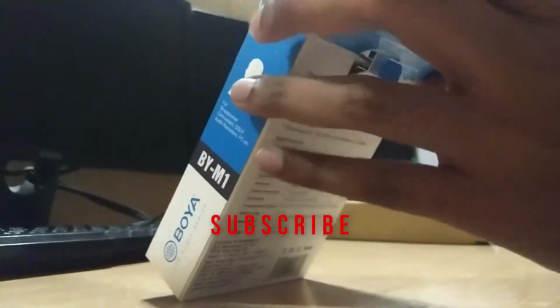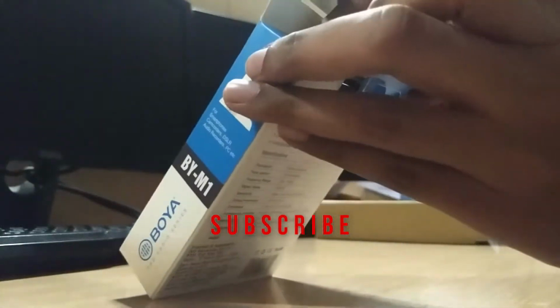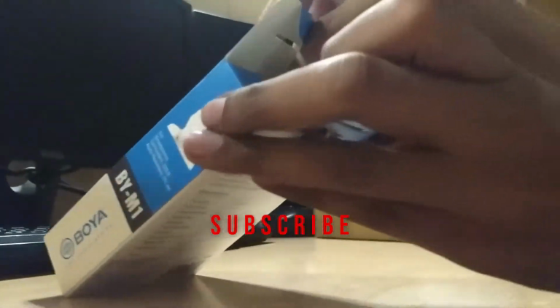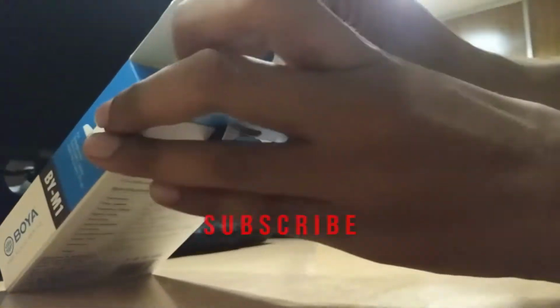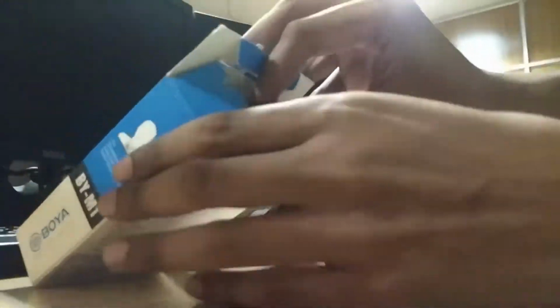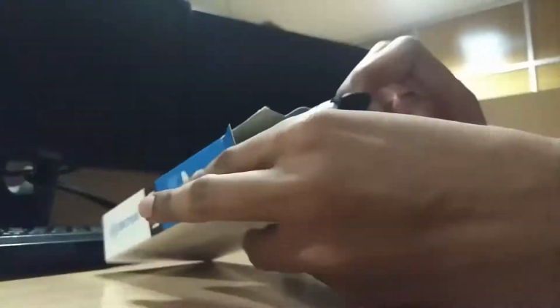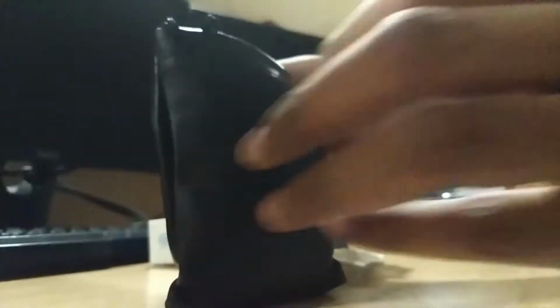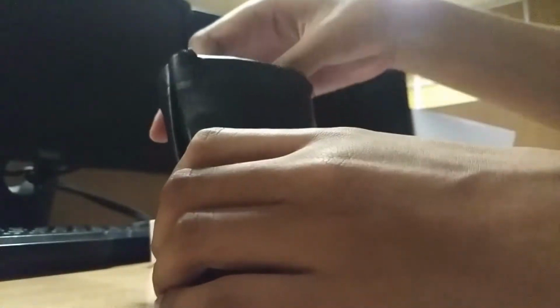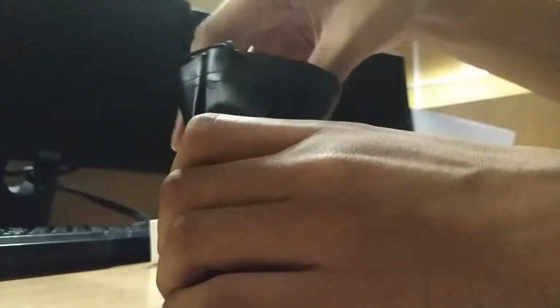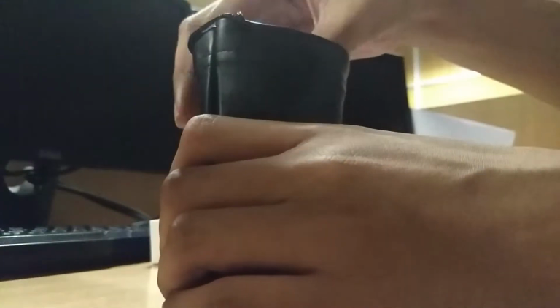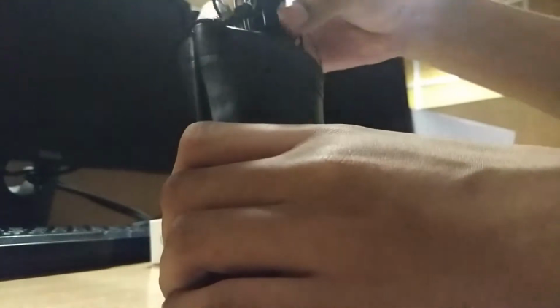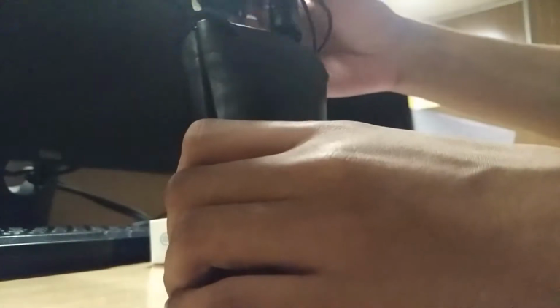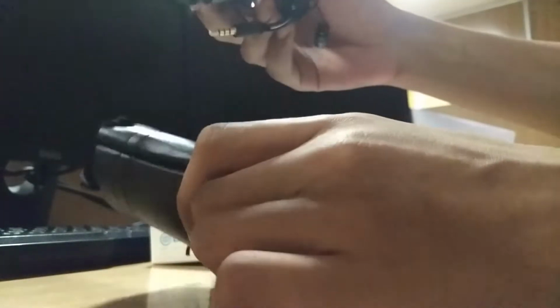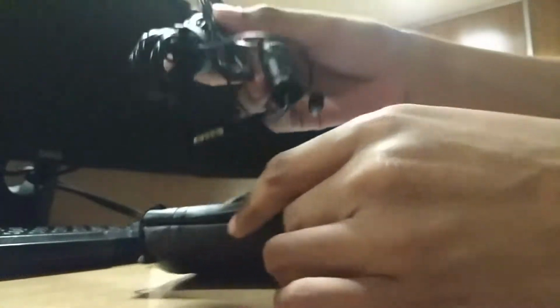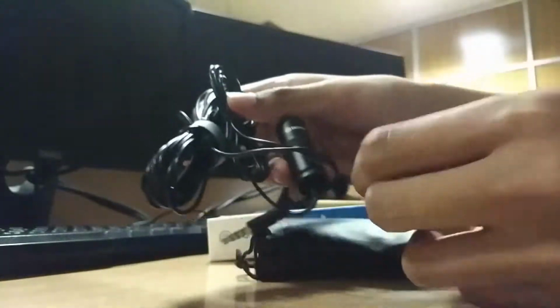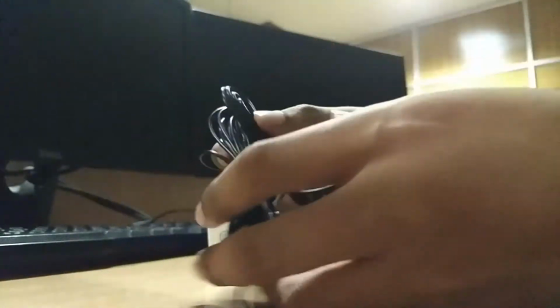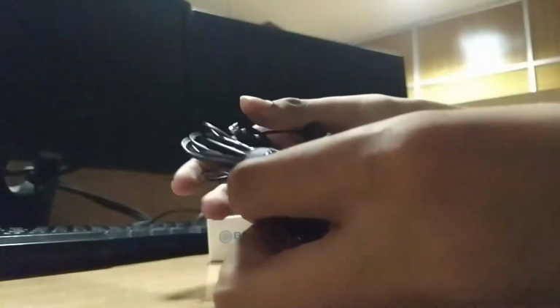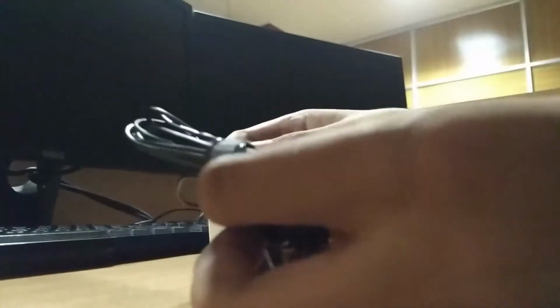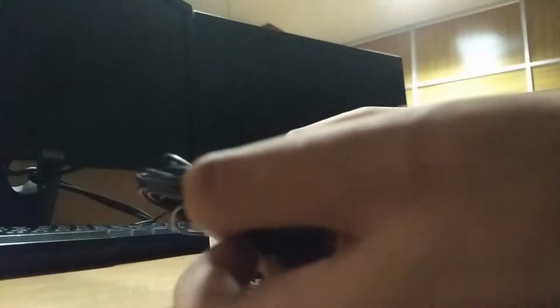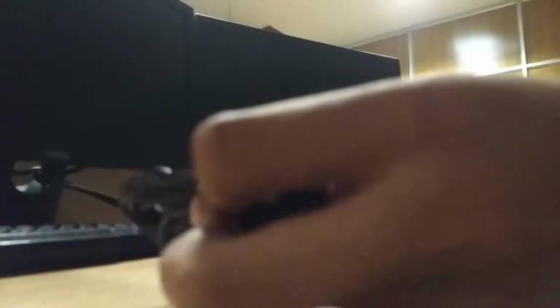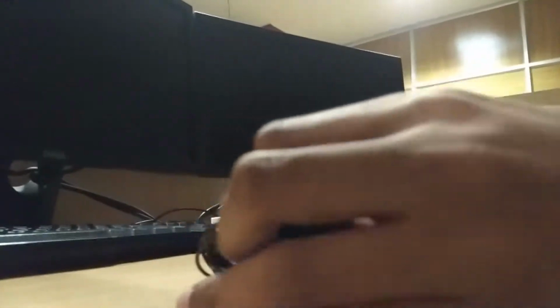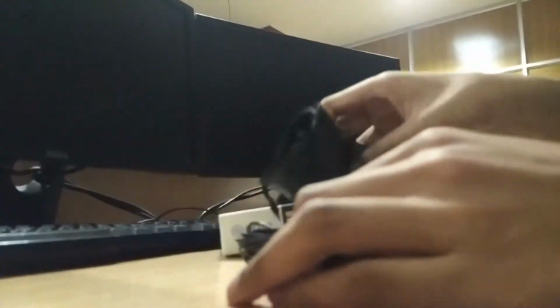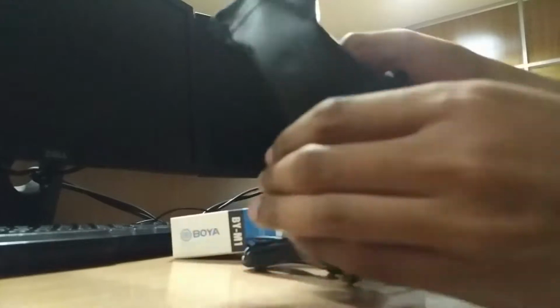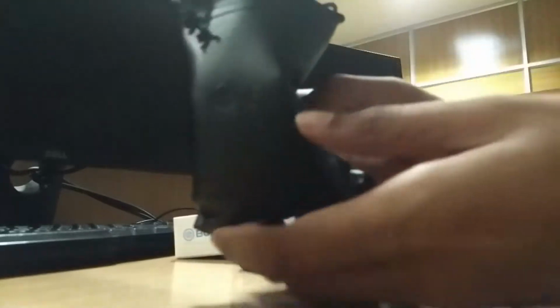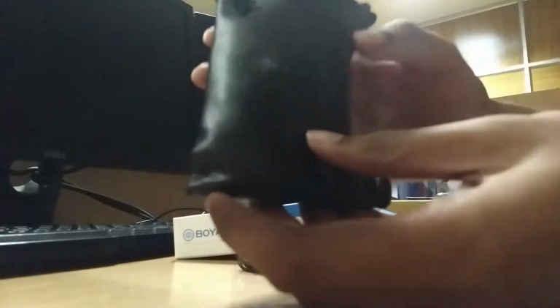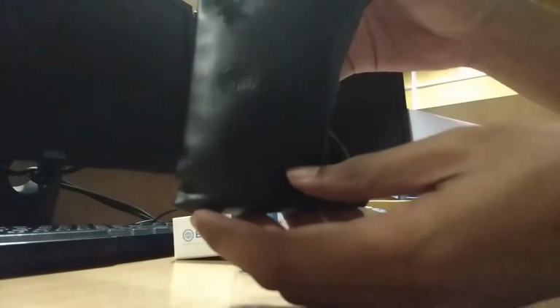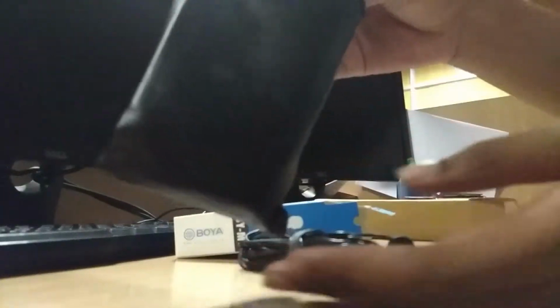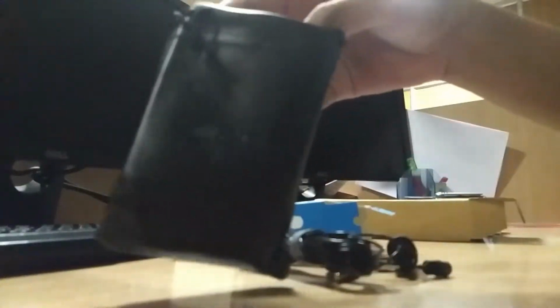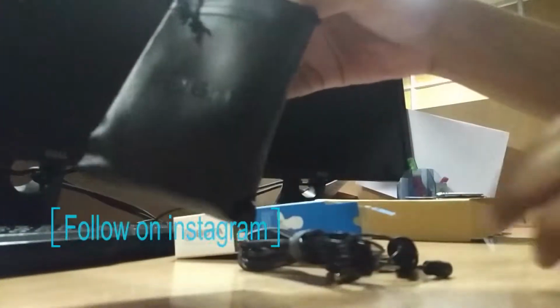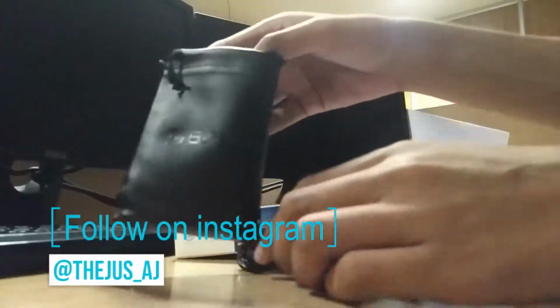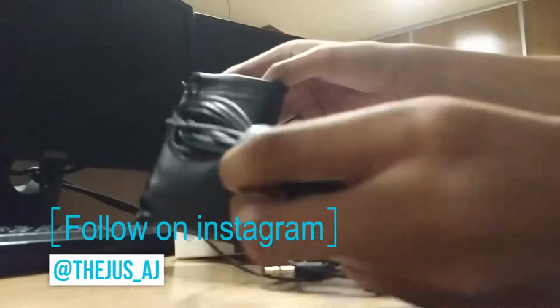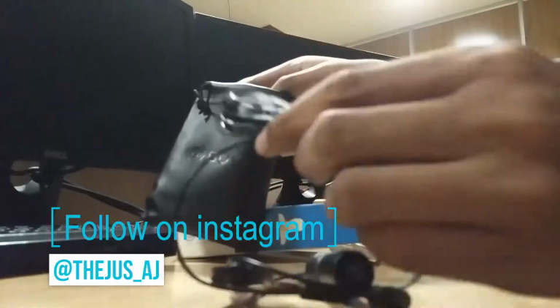Let's jump into deep. It comes with a black comfortable case. The Boya brand name is written over there.